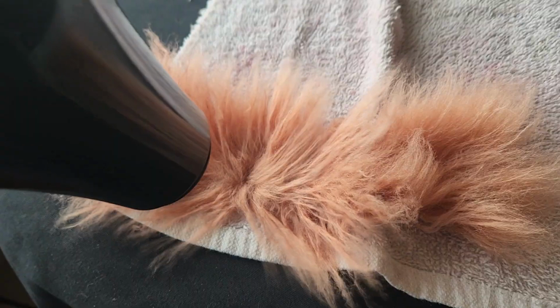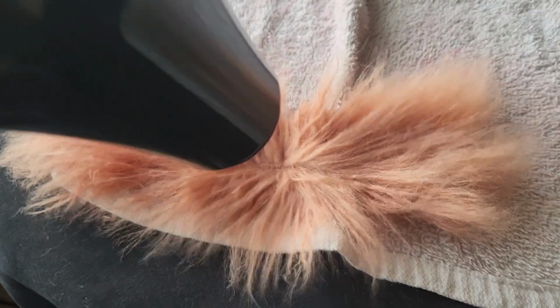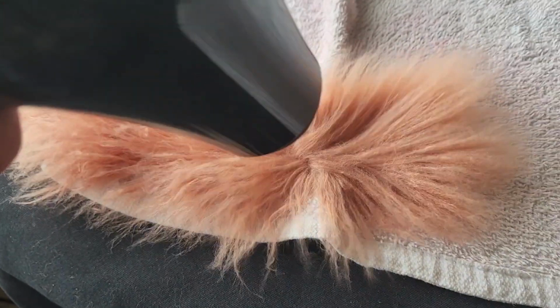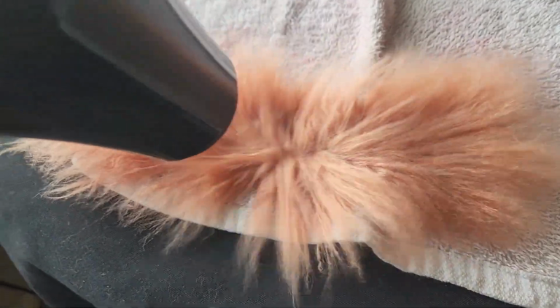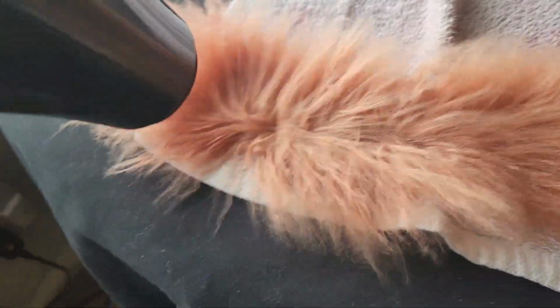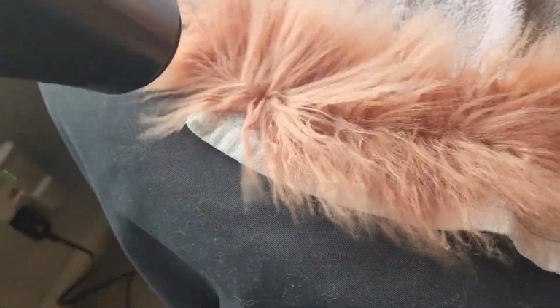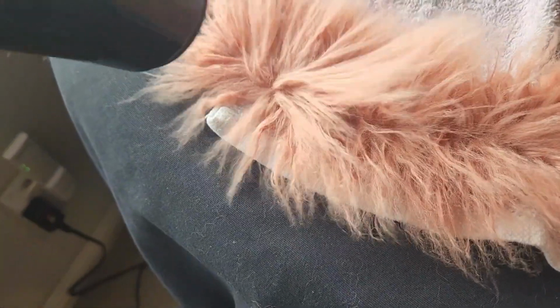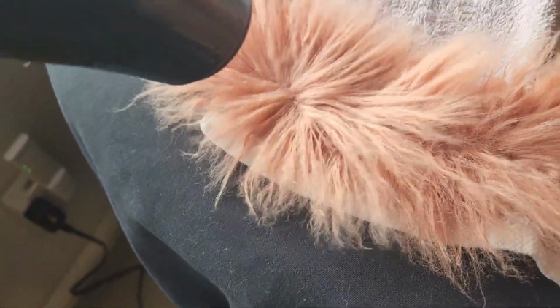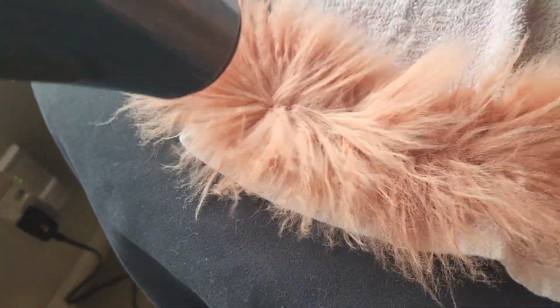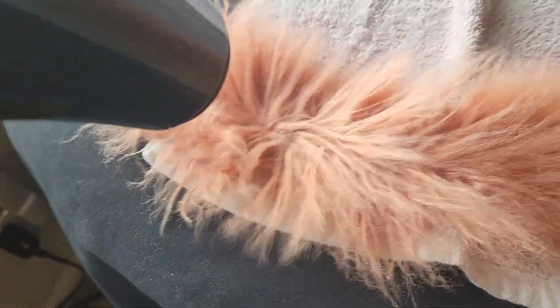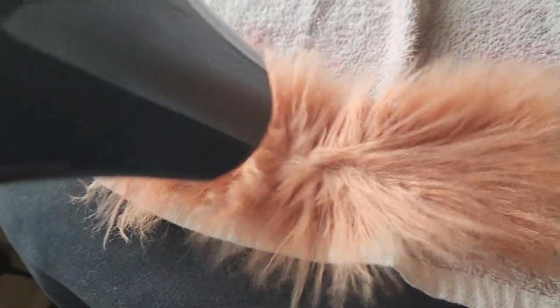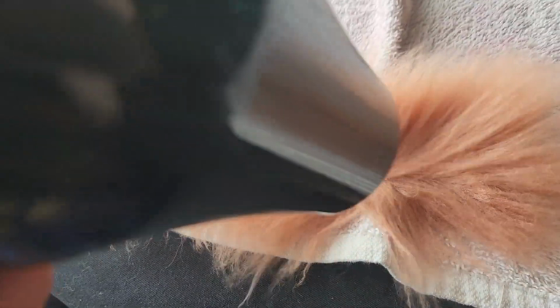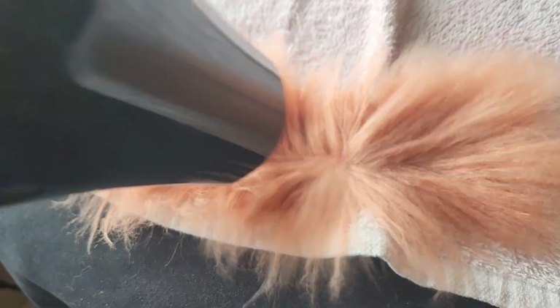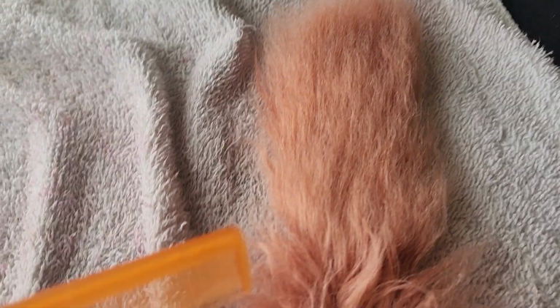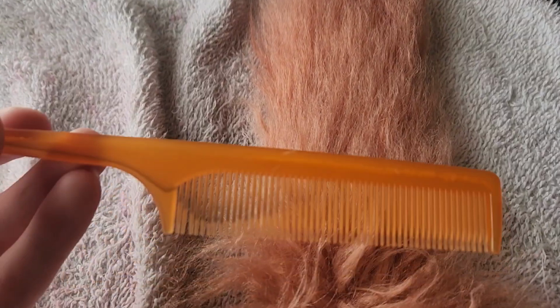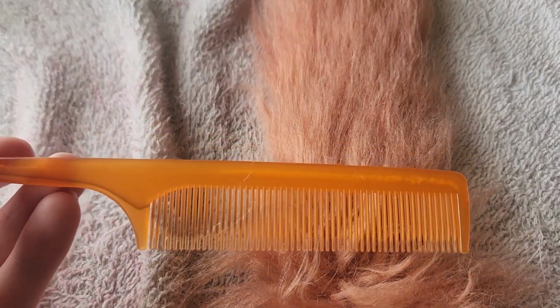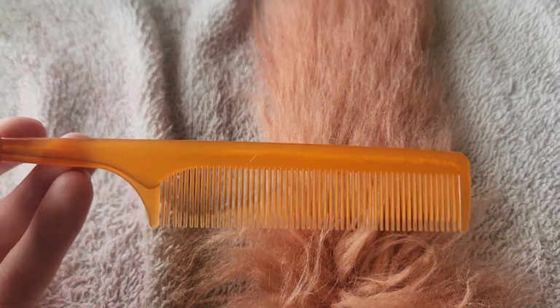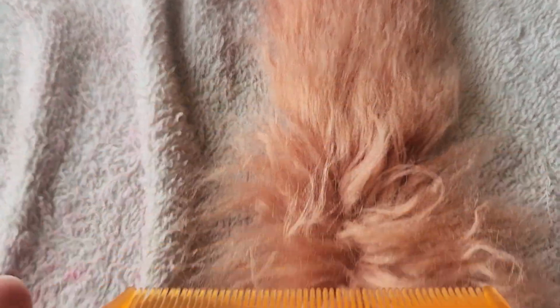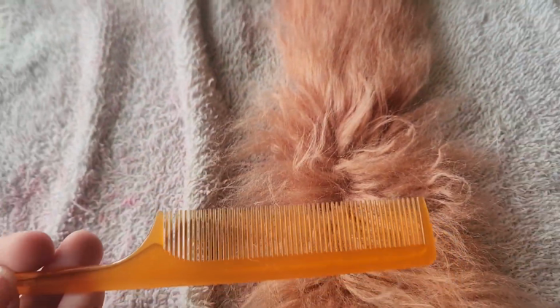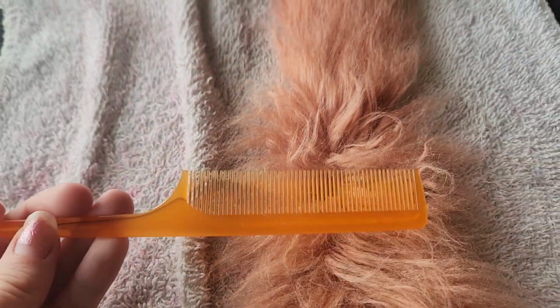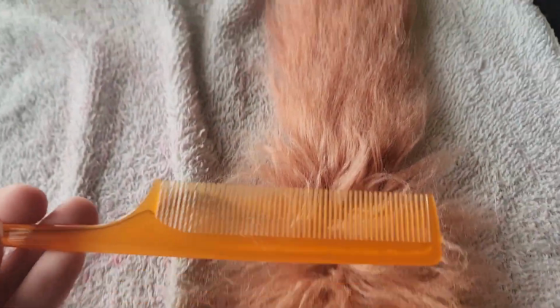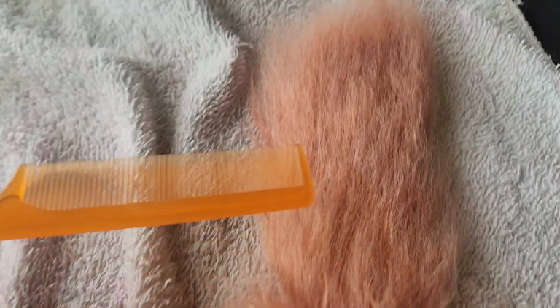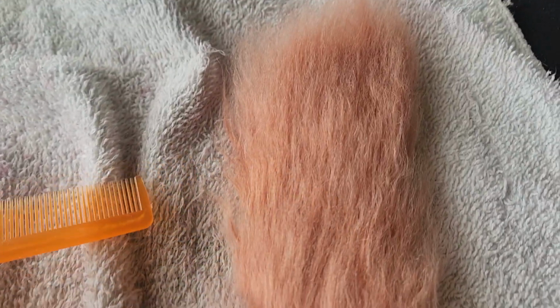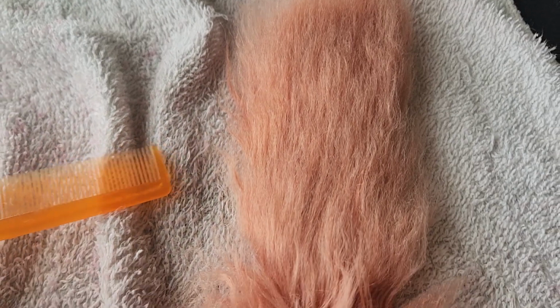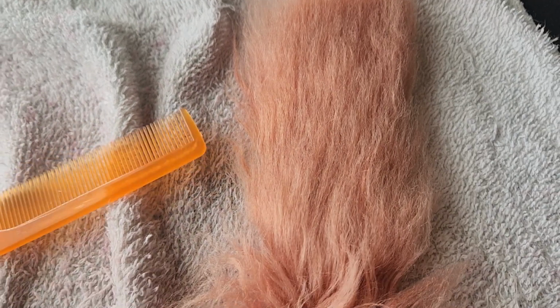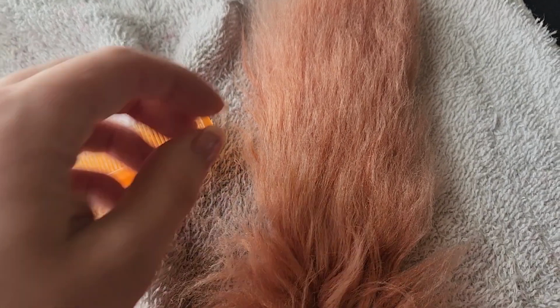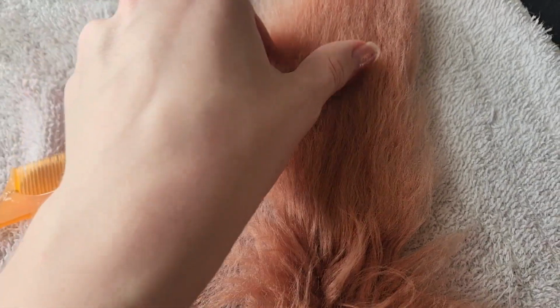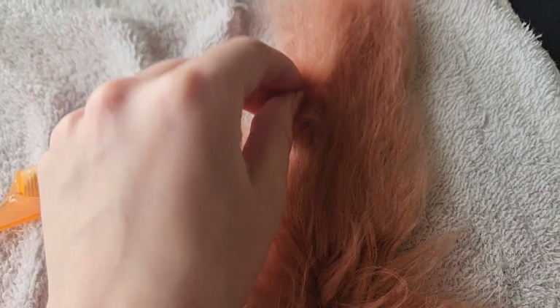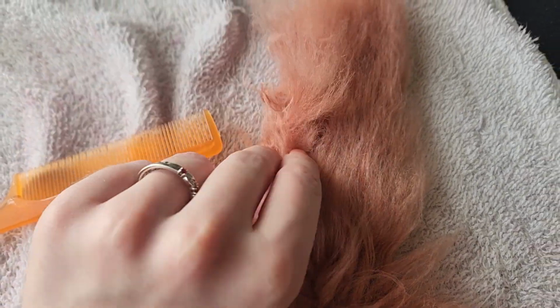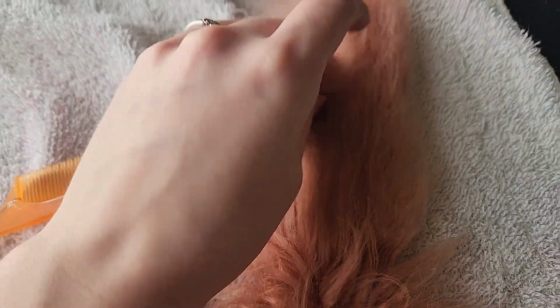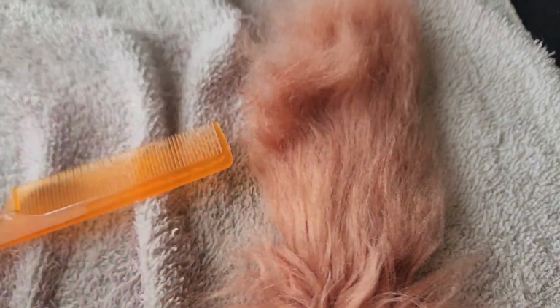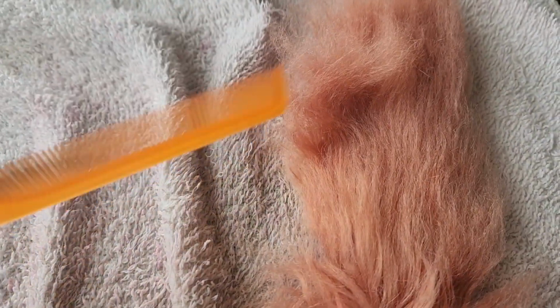Taking a blow dryer and putting it on the warm setting, I went back and forth on all the fur pieces to fully dry them. For the tail, I did not actually shave it, but rather brushed it like crazy to give it a frizzy effect. I also did this for the ears.